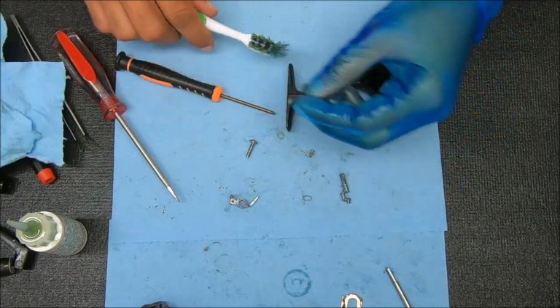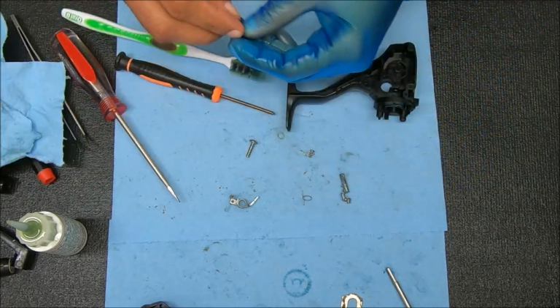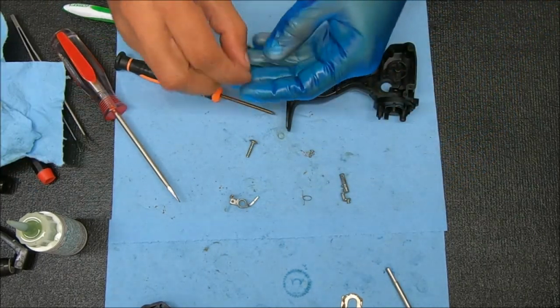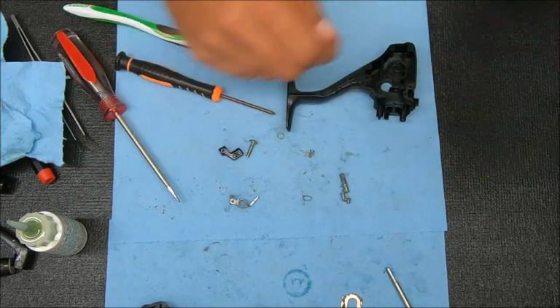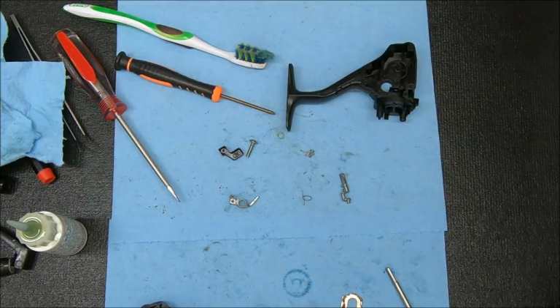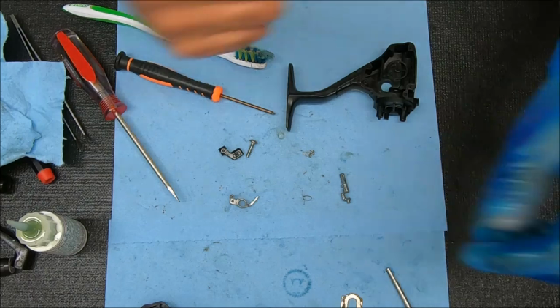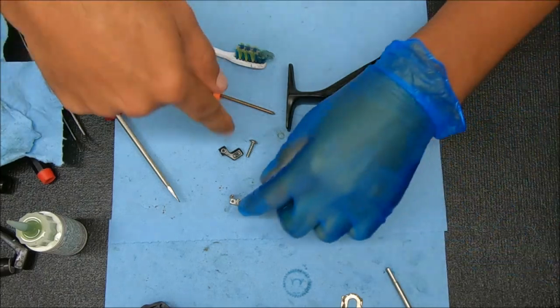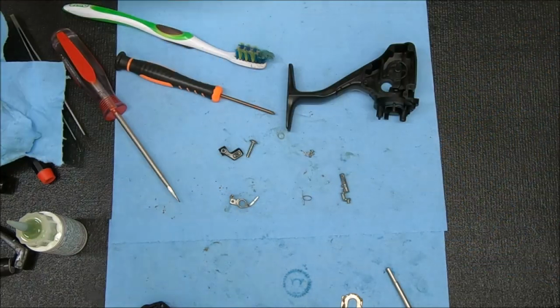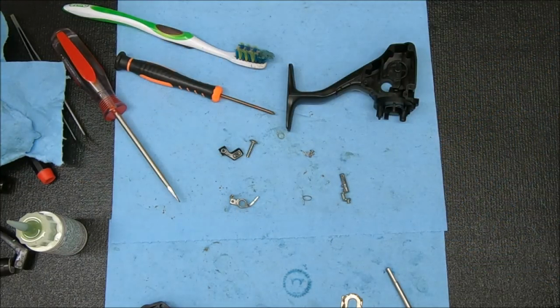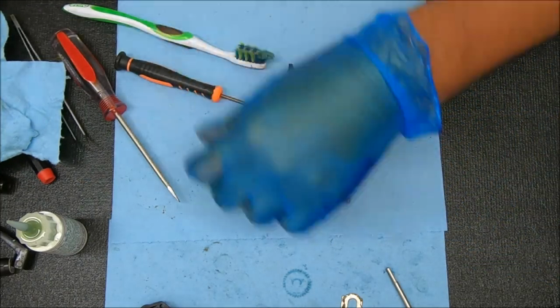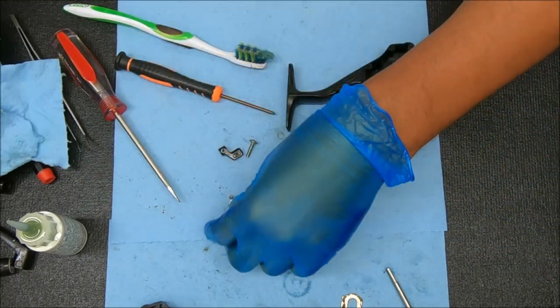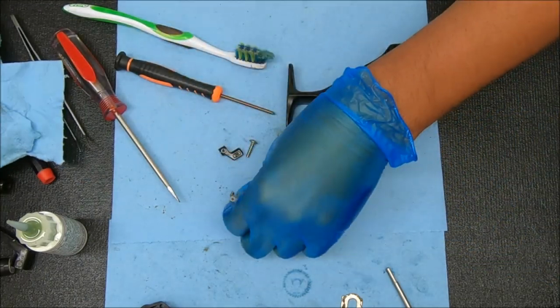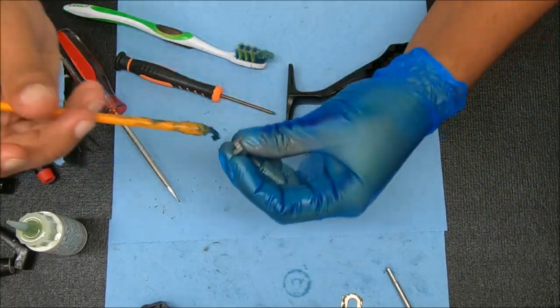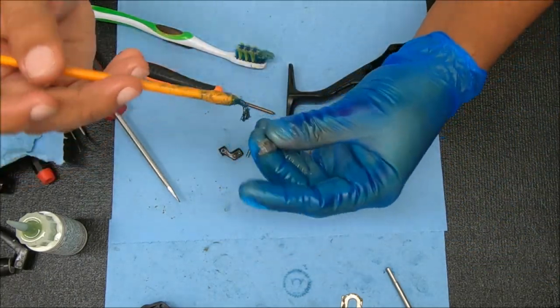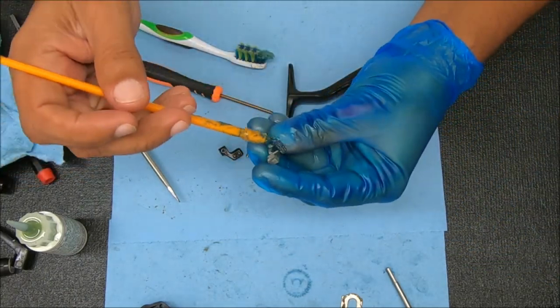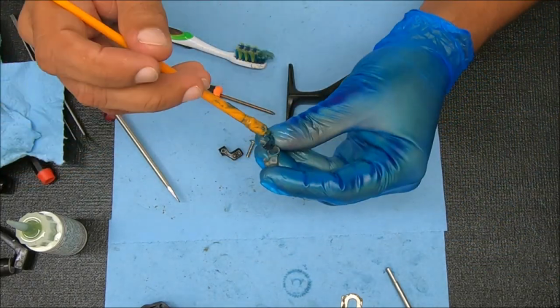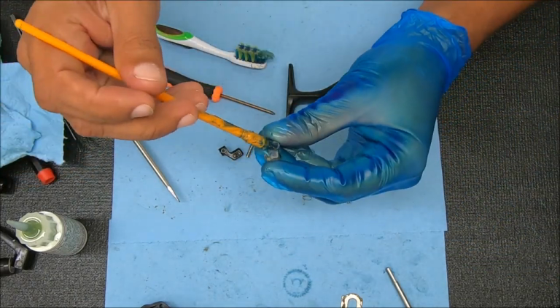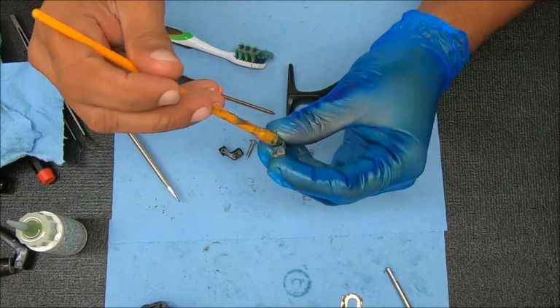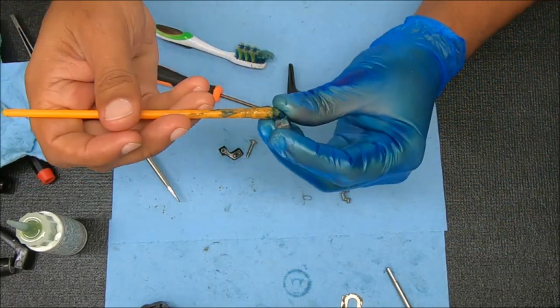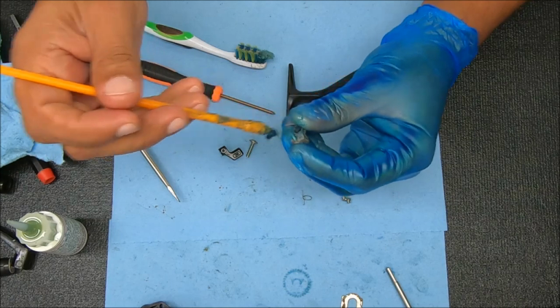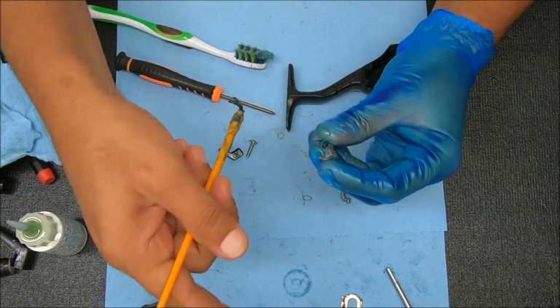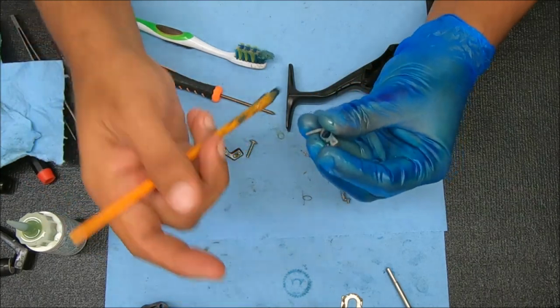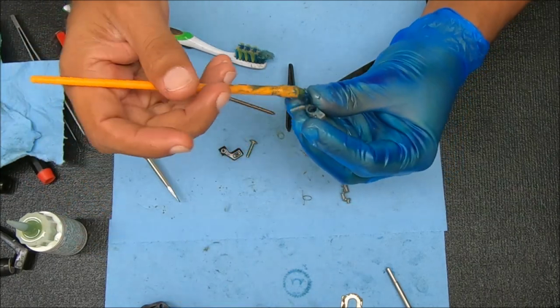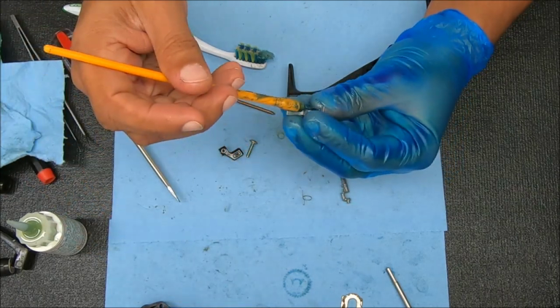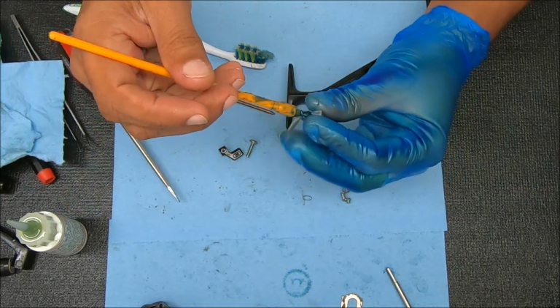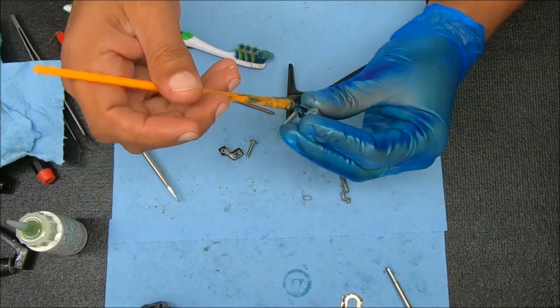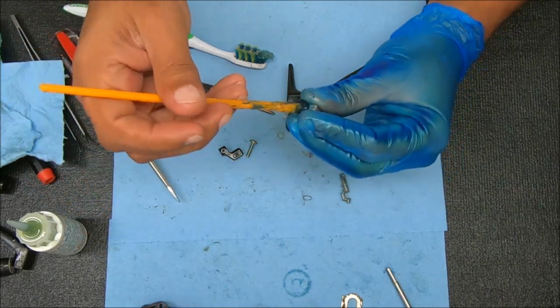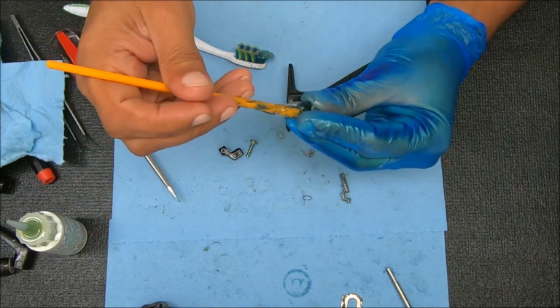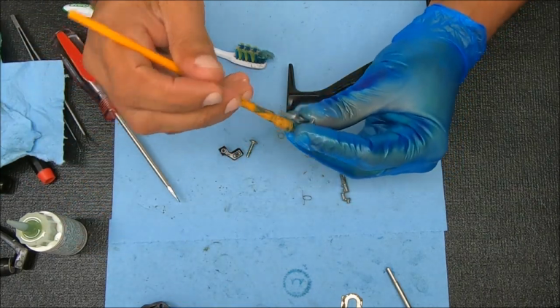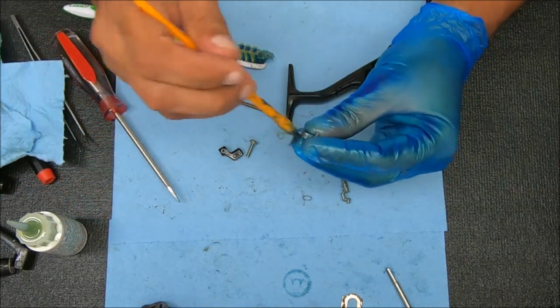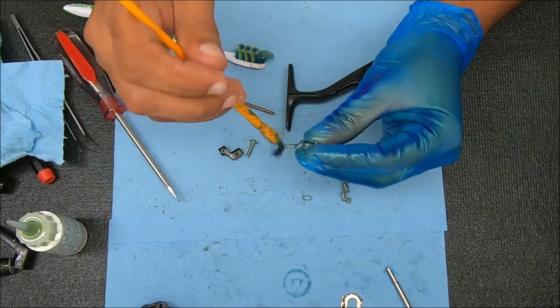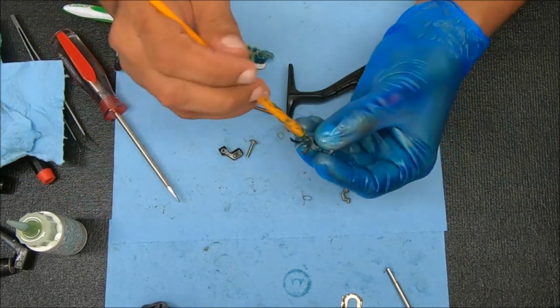So to put this stuff back in, first we're going to grease all these things up. I'm not going to grease the end where it interacts with the ratchet inside the rotor. I'm going to grease the rest of it.